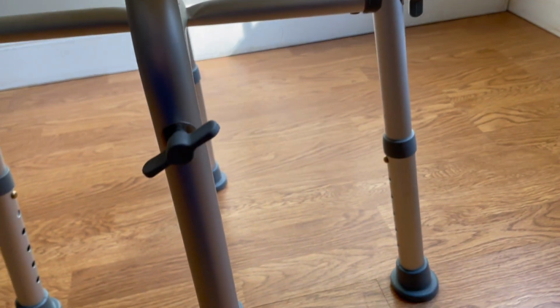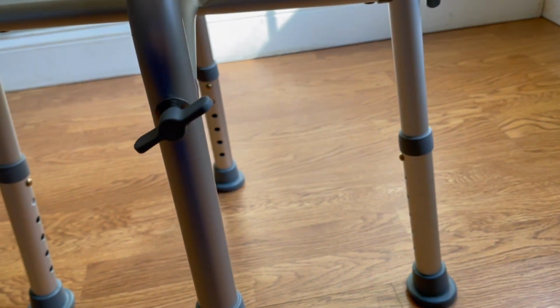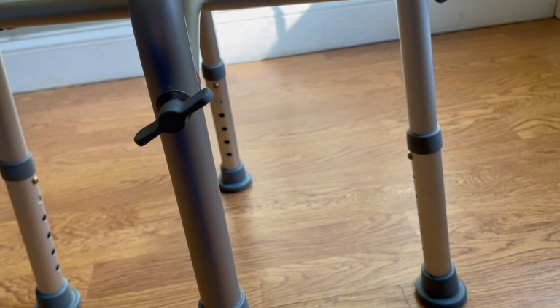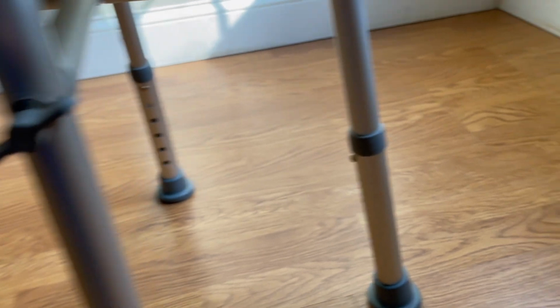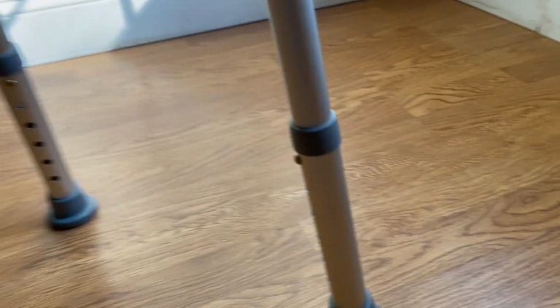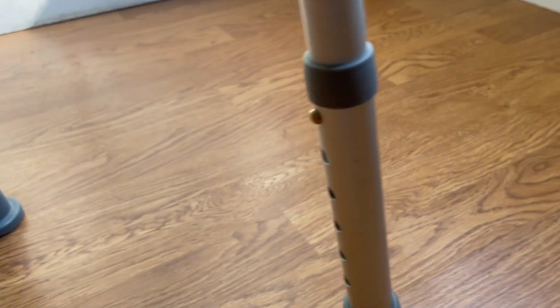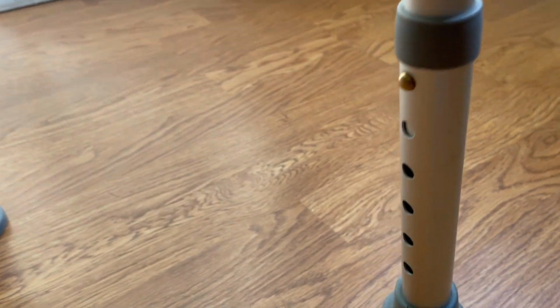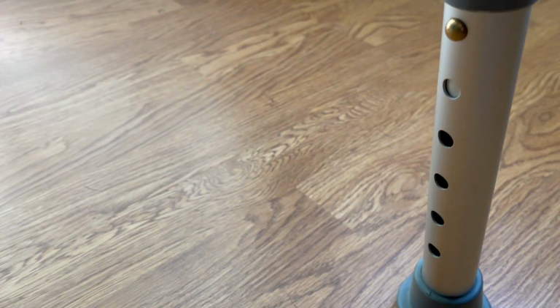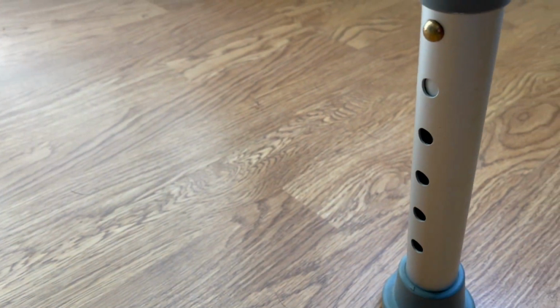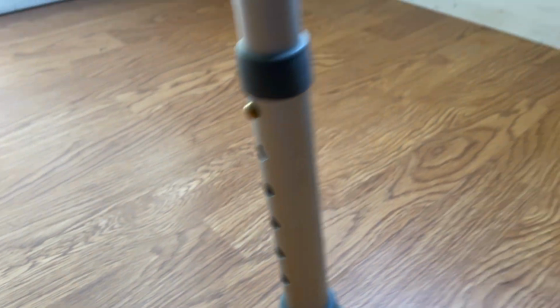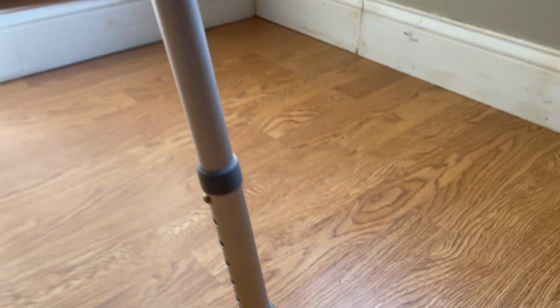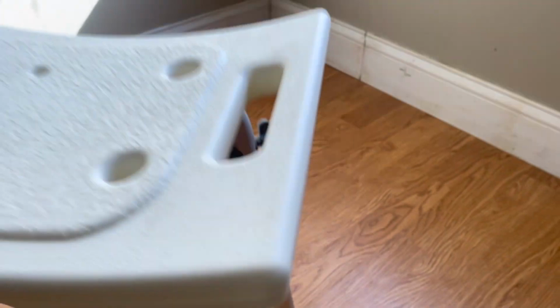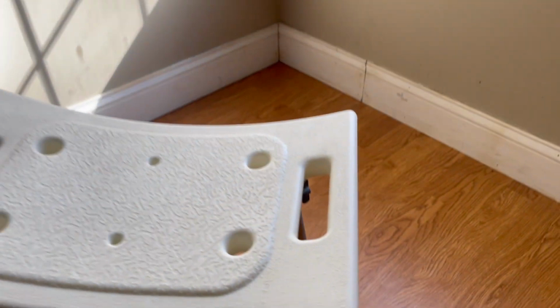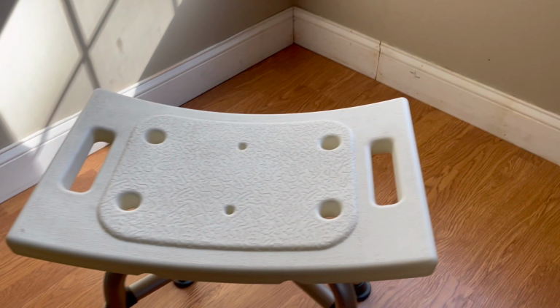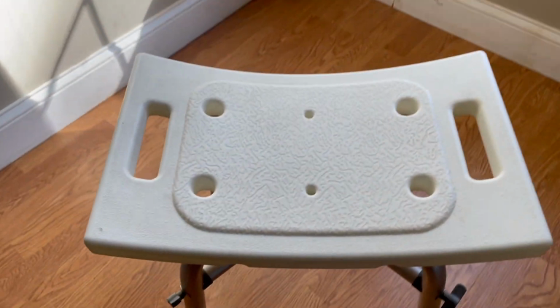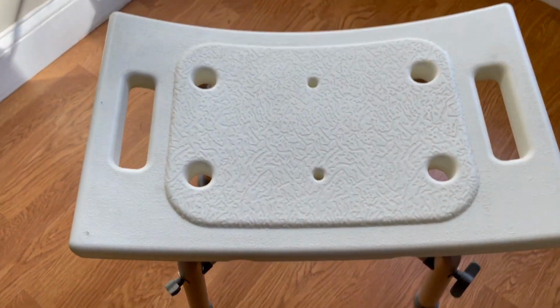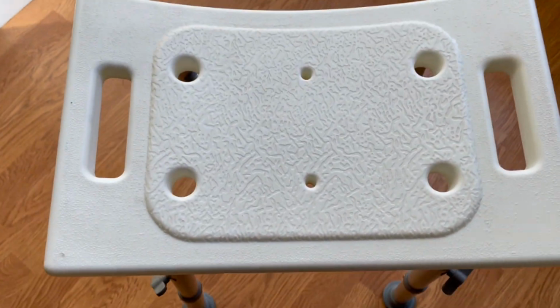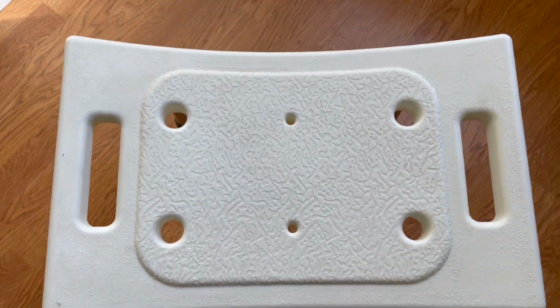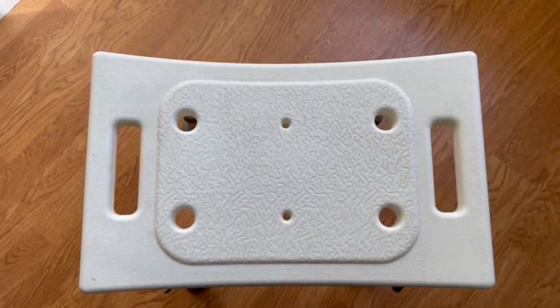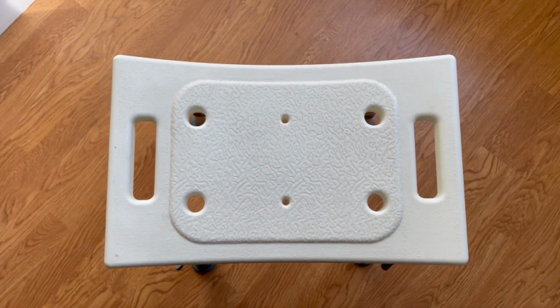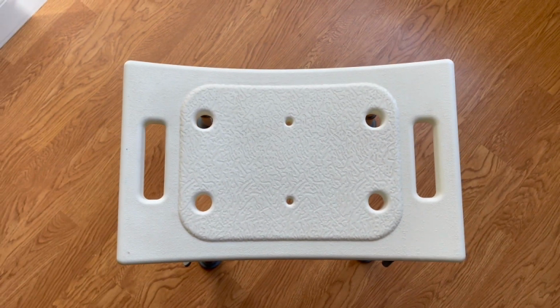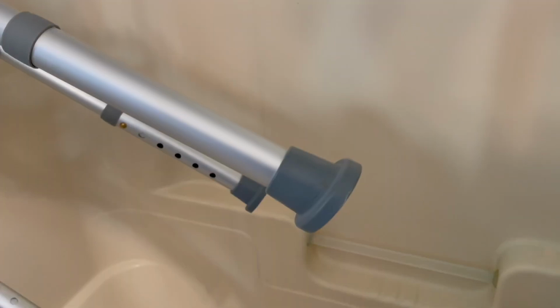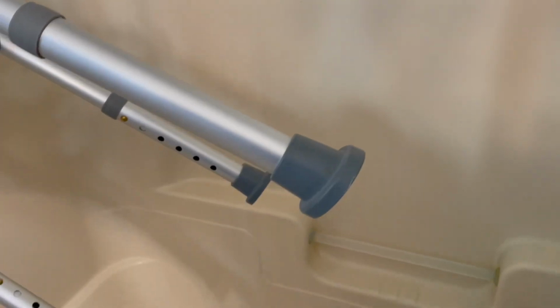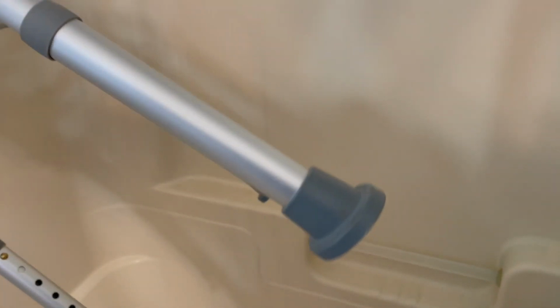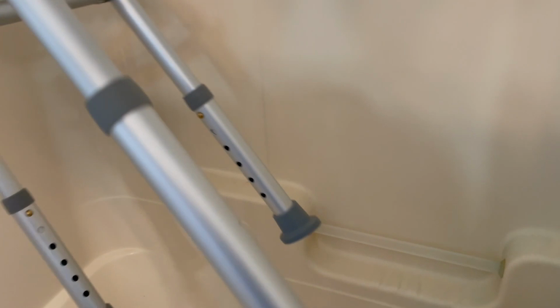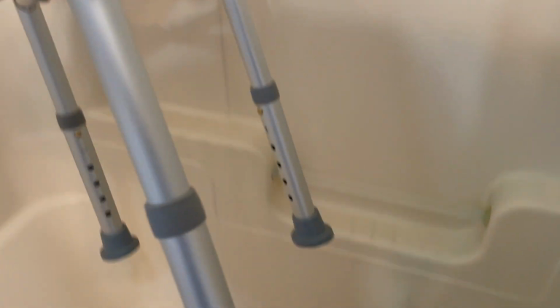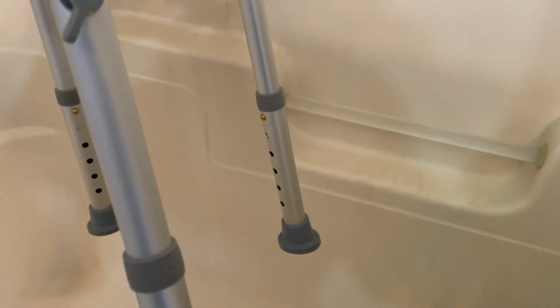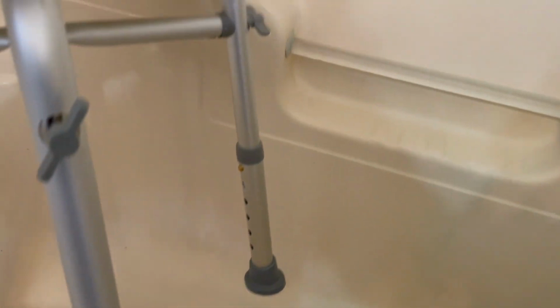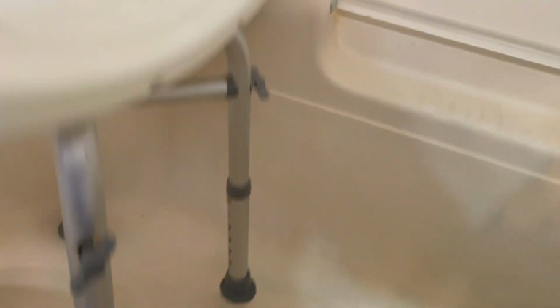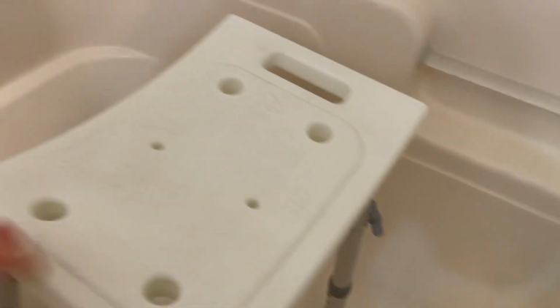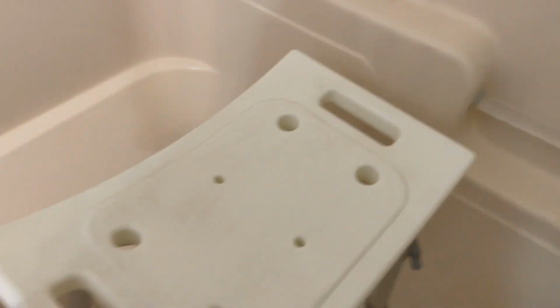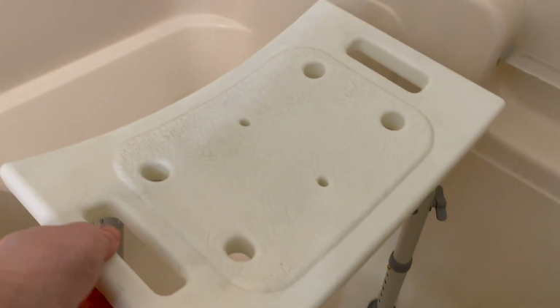A couple of my favorite features: it's light, only about four pounds, but it's rugged — it can handle up to 350 pounds. It's also adjustable, so if you need to change it for height or for whatever reason, it's very easy to do.